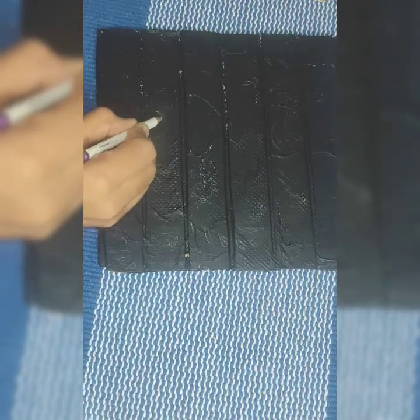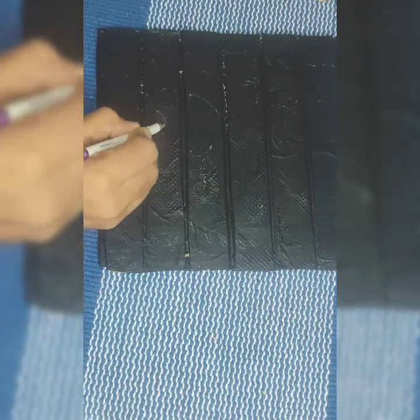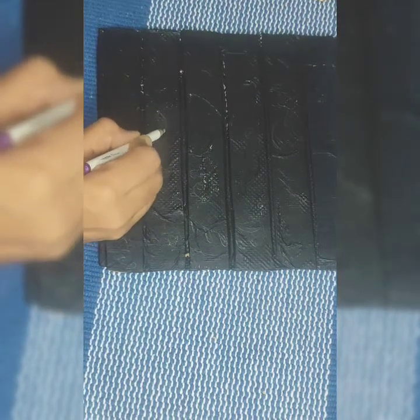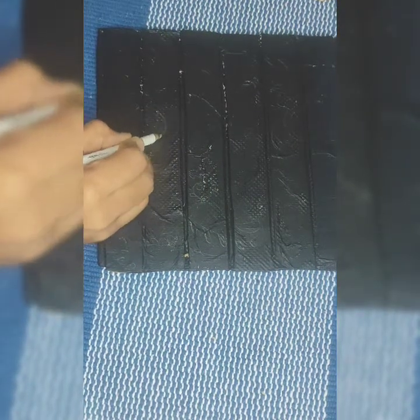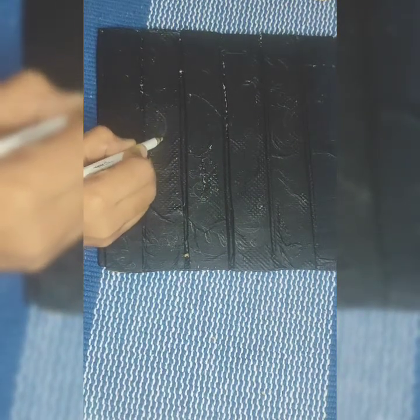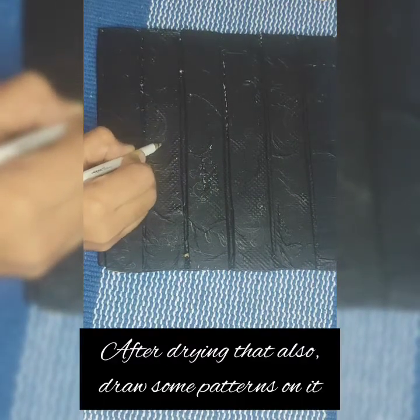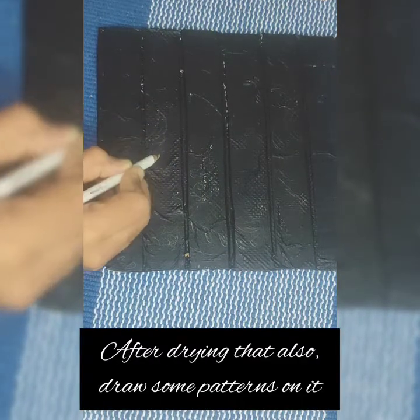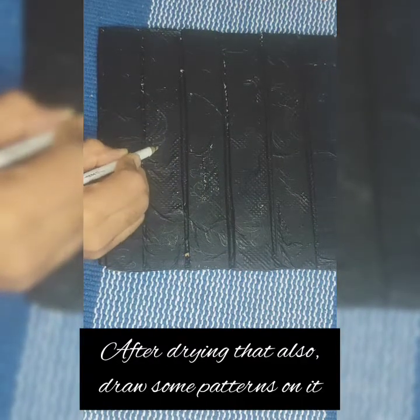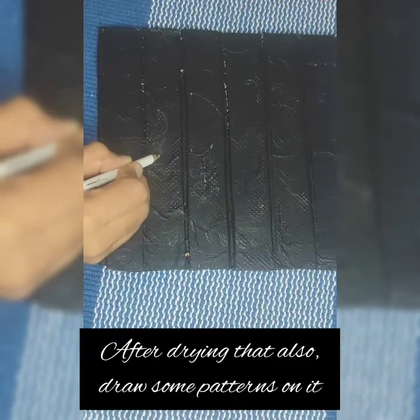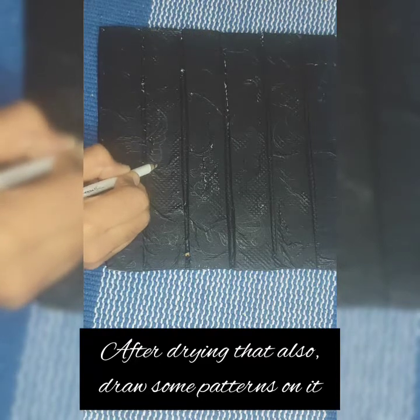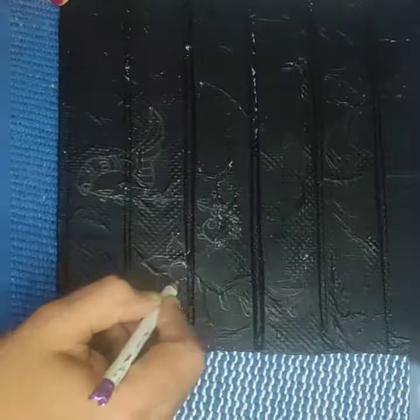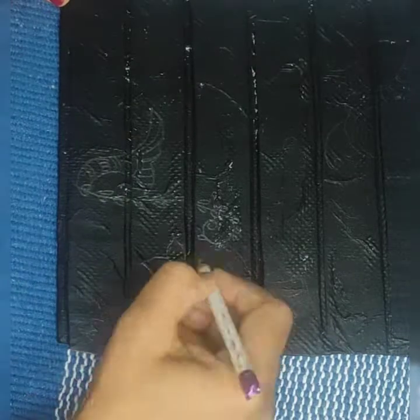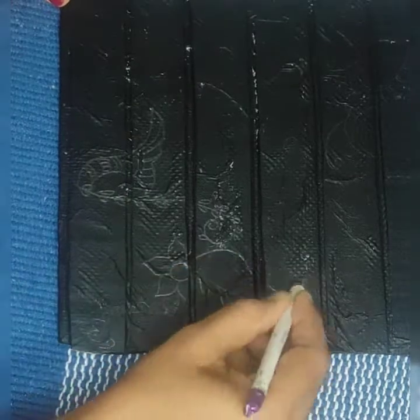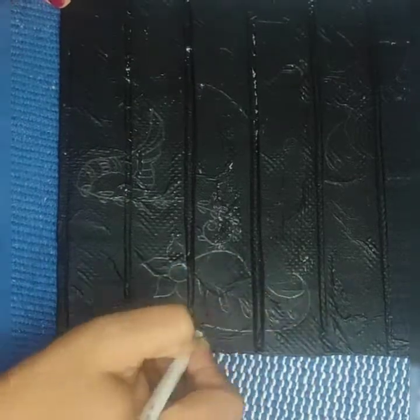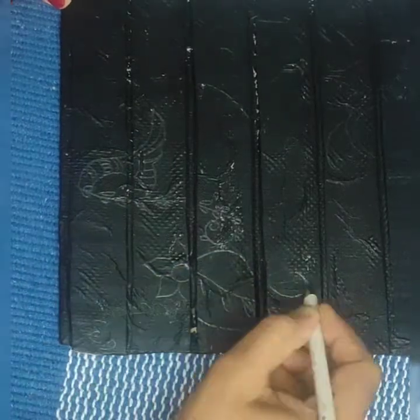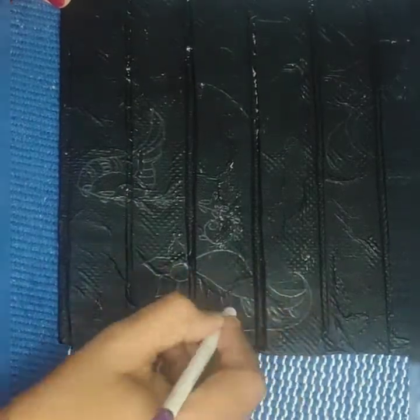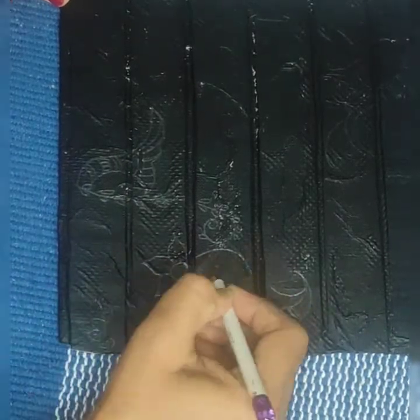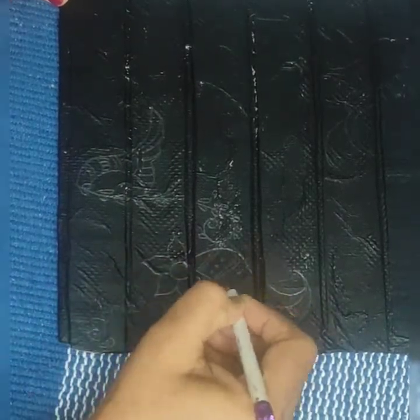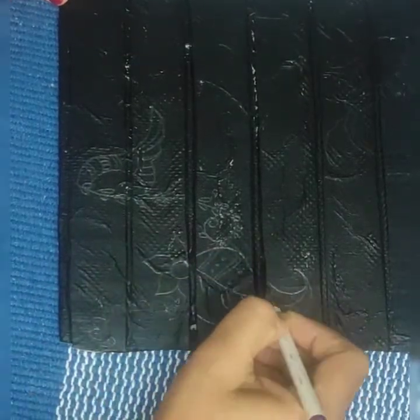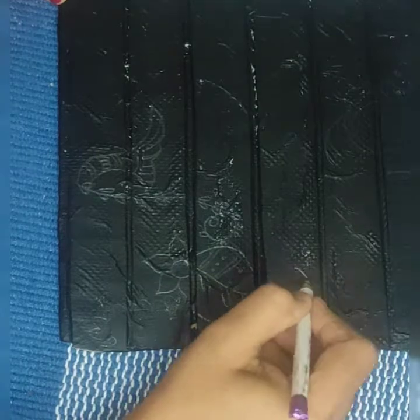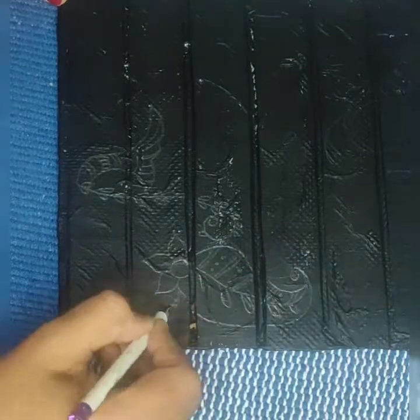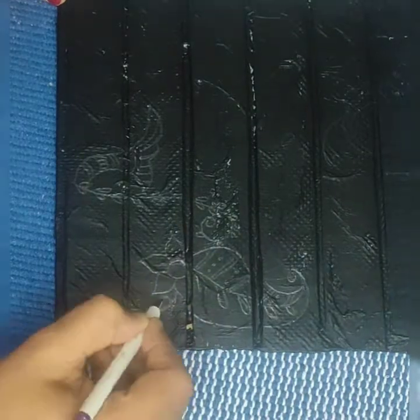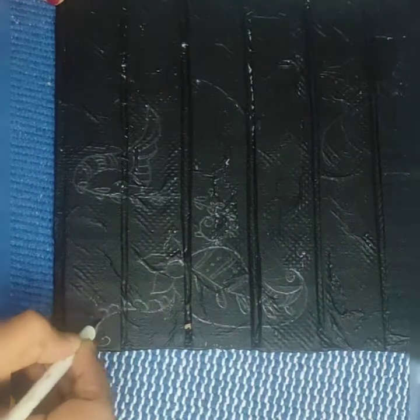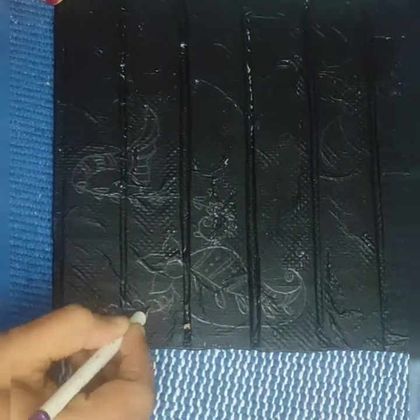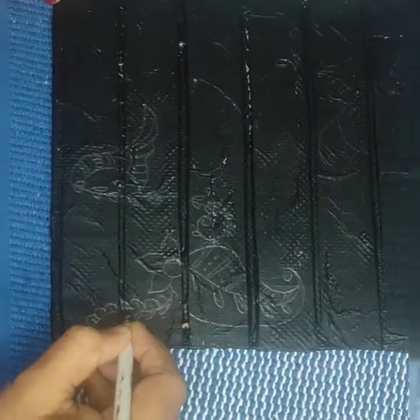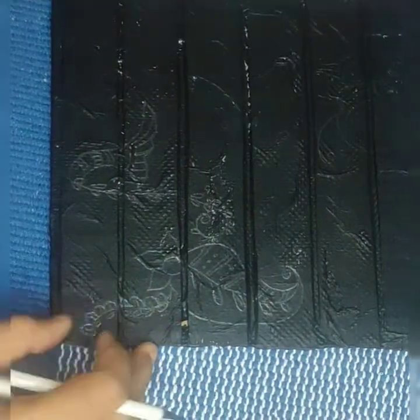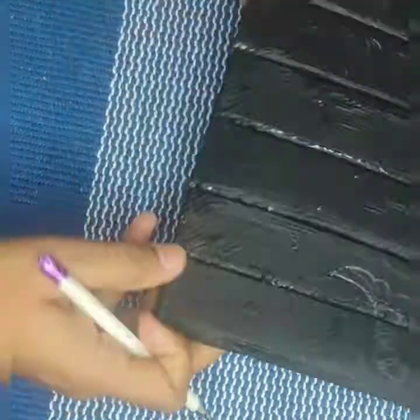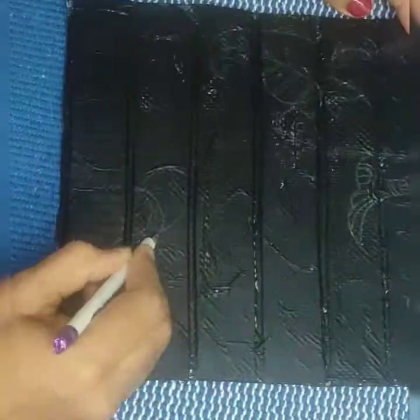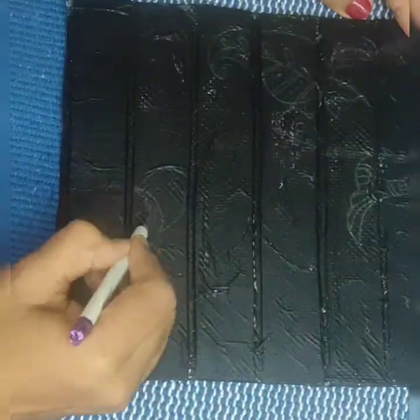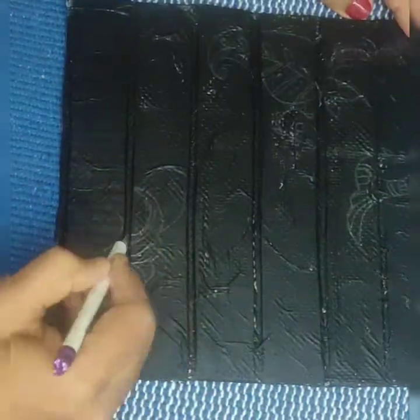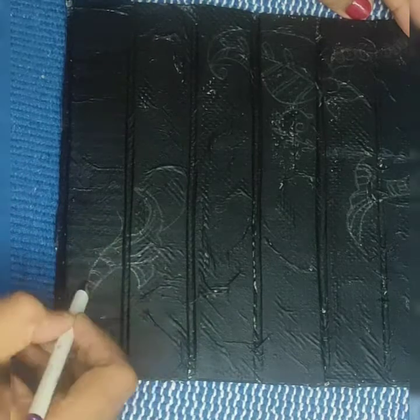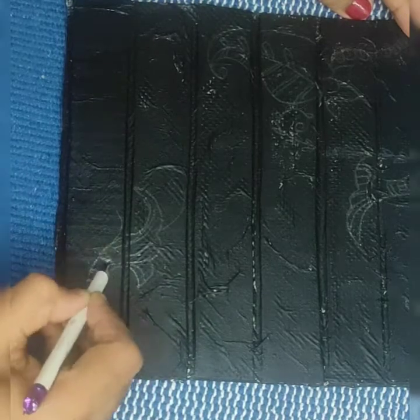Now I'm drawing some flower patterns on it using a pencil. This is a completely optional step. If you are good at making henna designs freehand directly without drawing, you may do that. I'm not so good at that, which is why I have drawn the designs earlier.